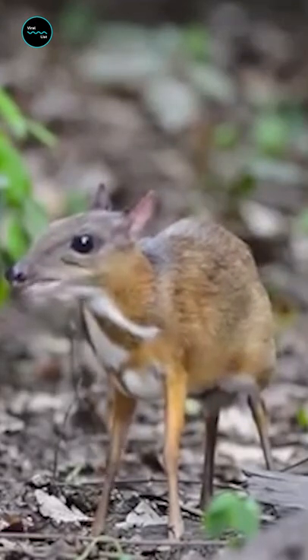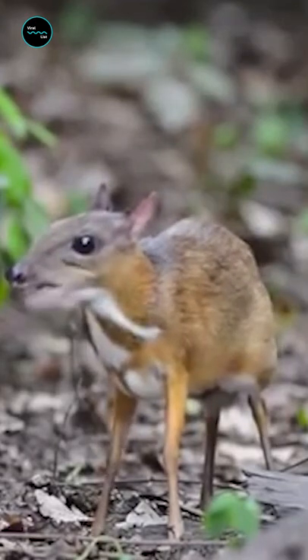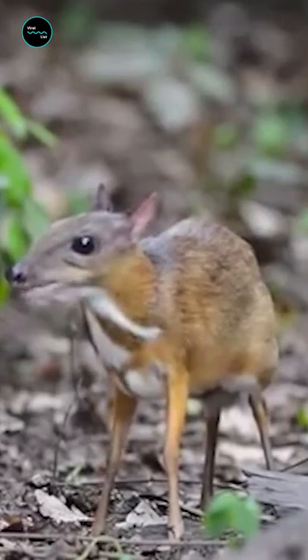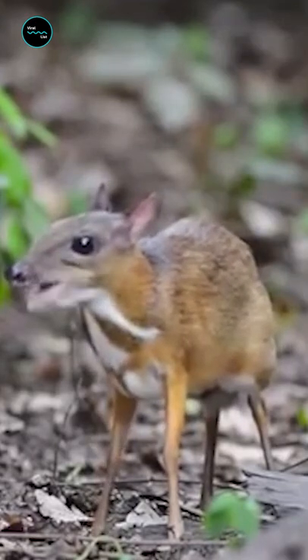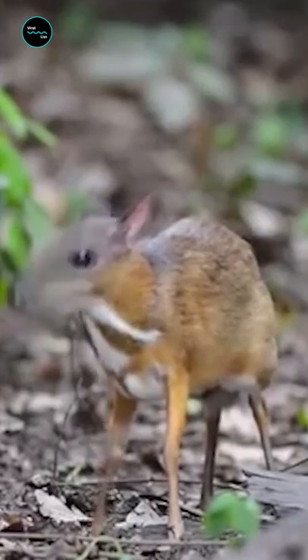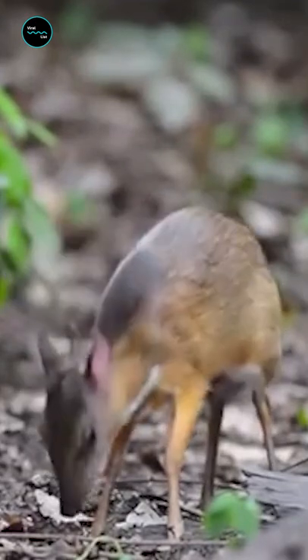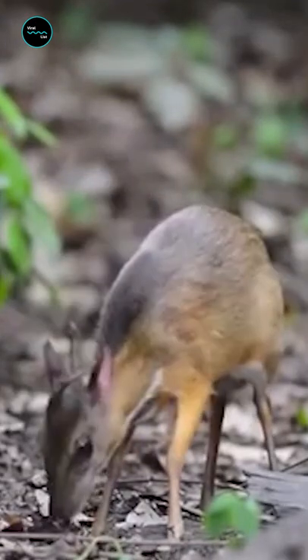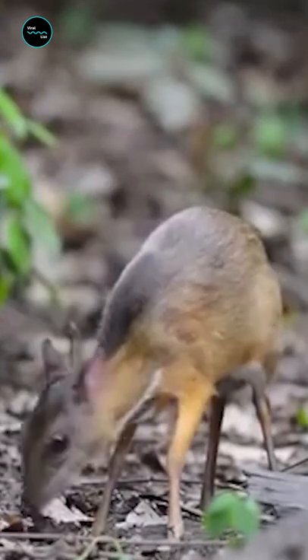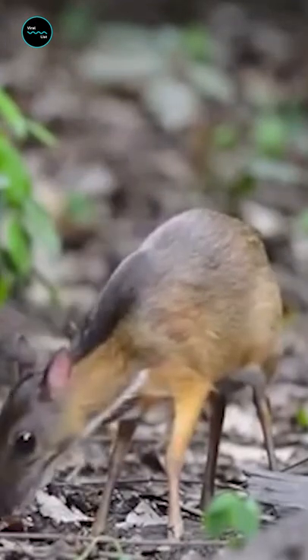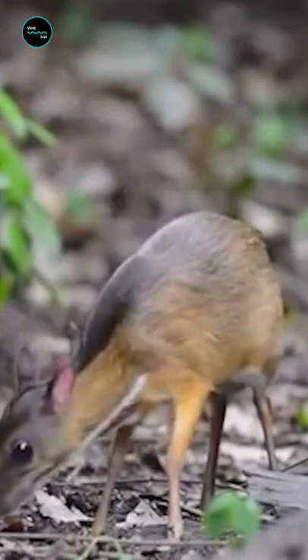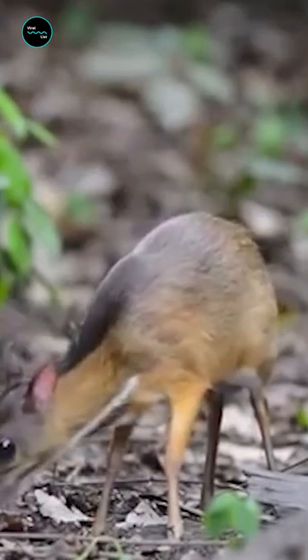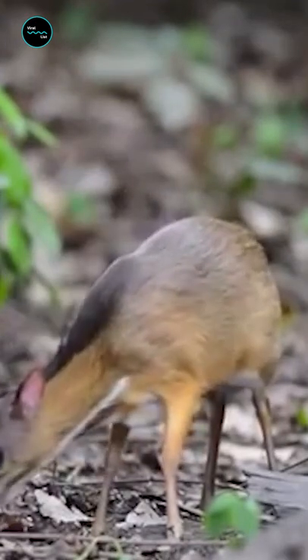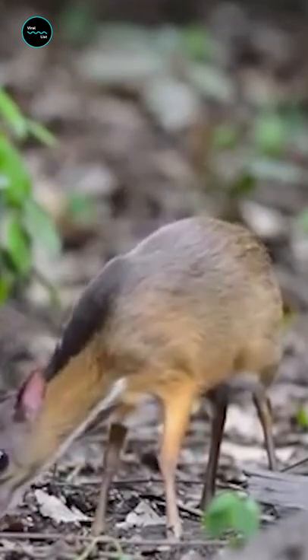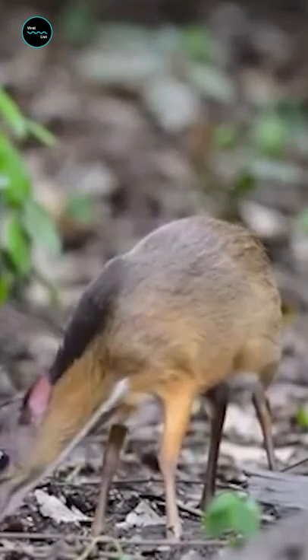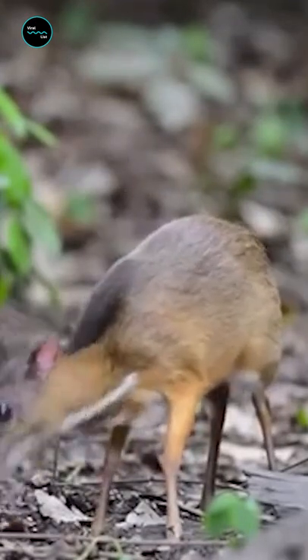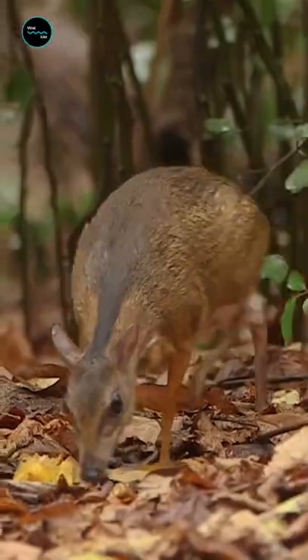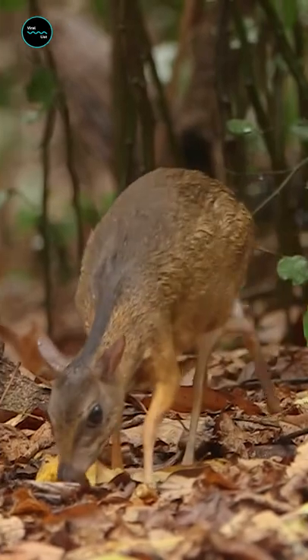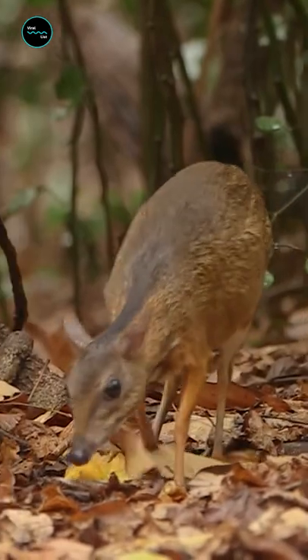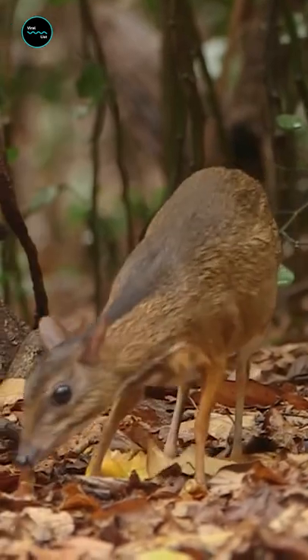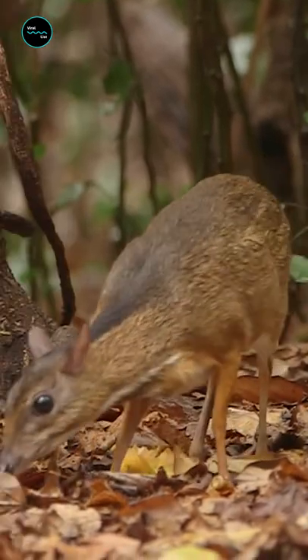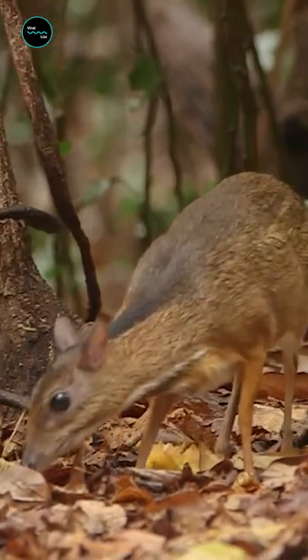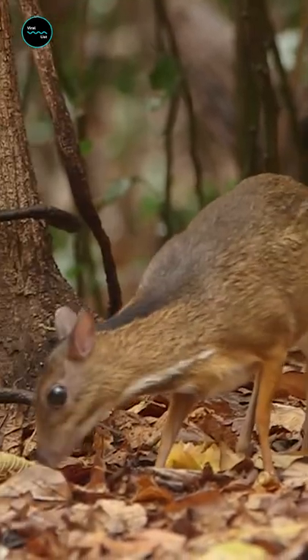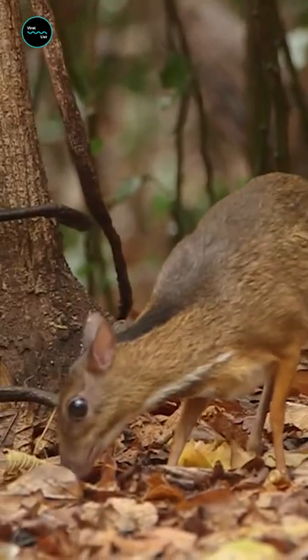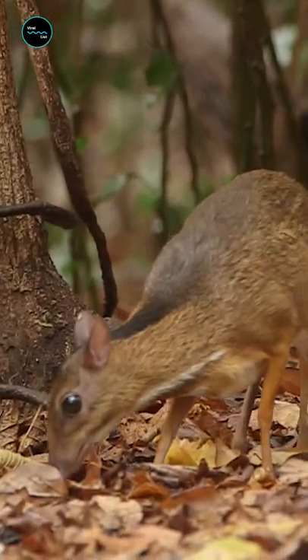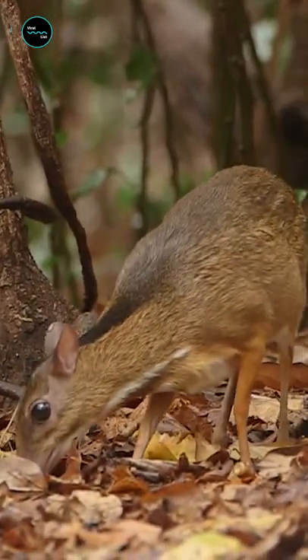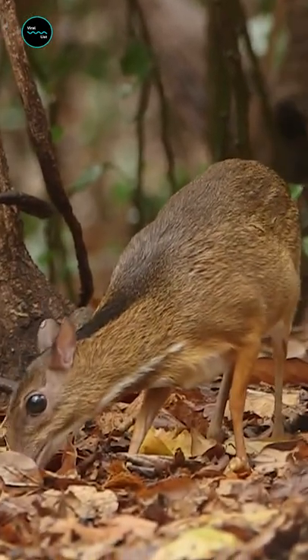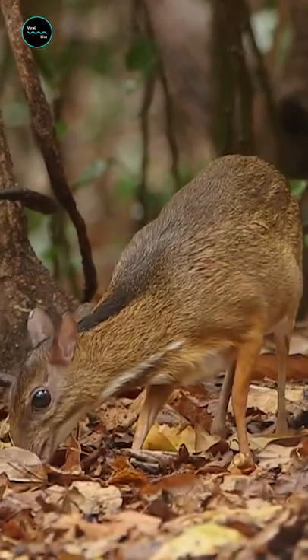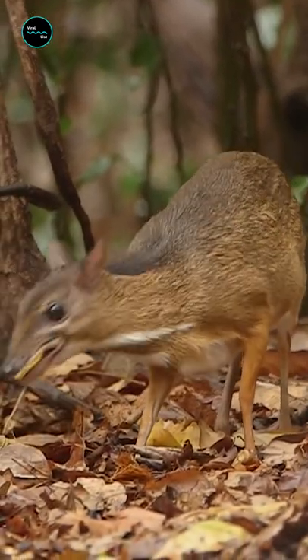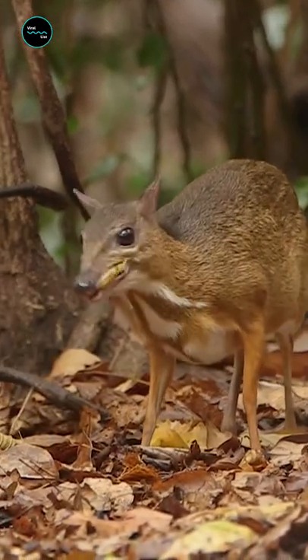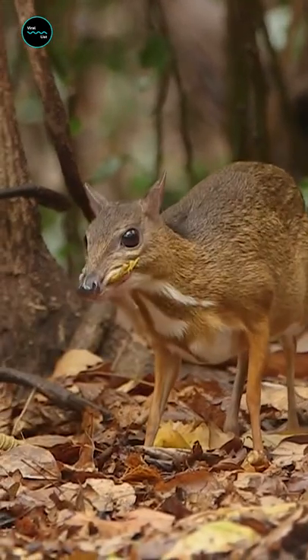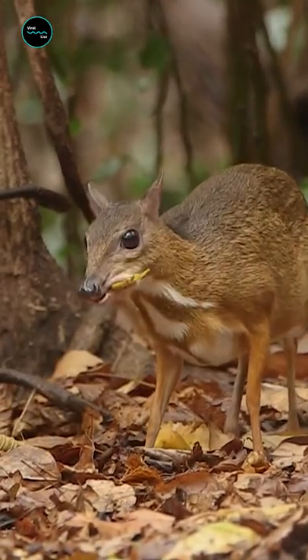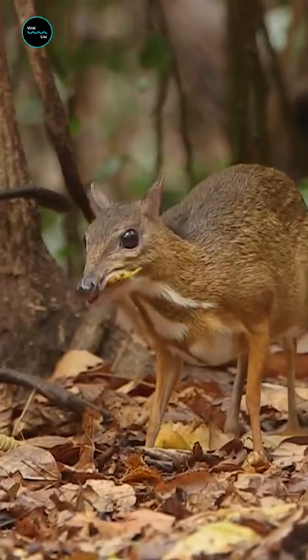The mouse deer, or the pig deer, or the little goat — whatever you call the chevrotain, this is a truly distinct and tiny ungulate.